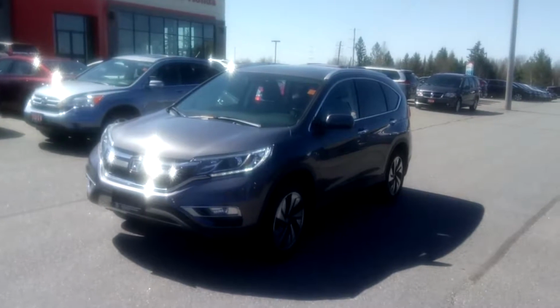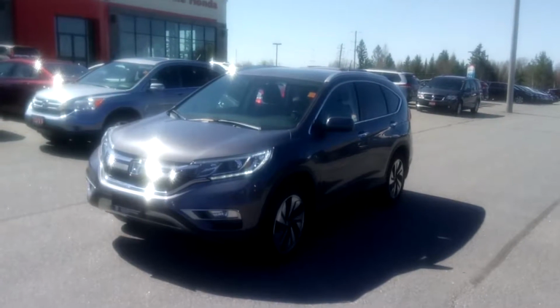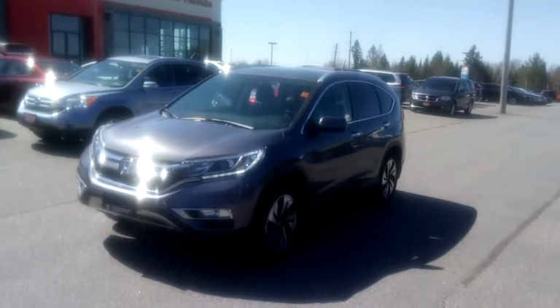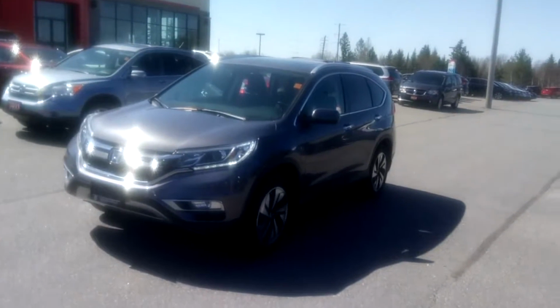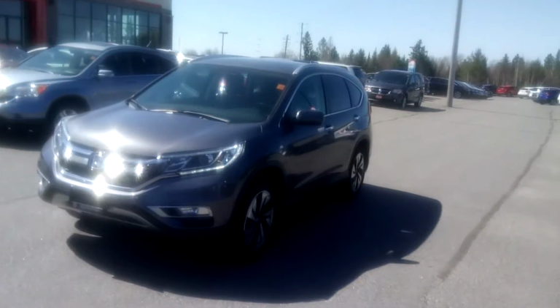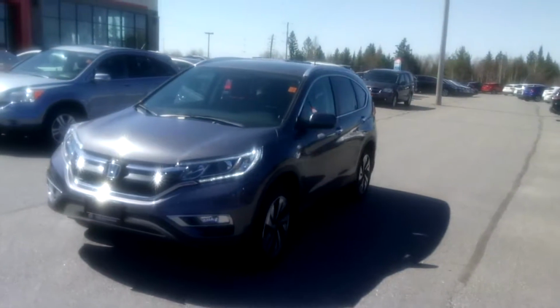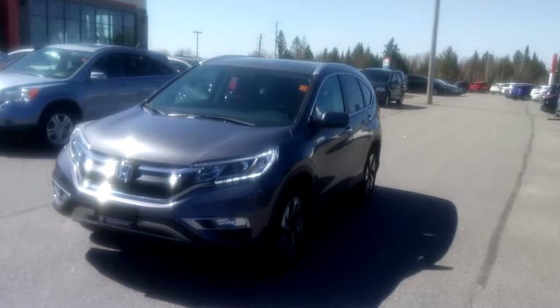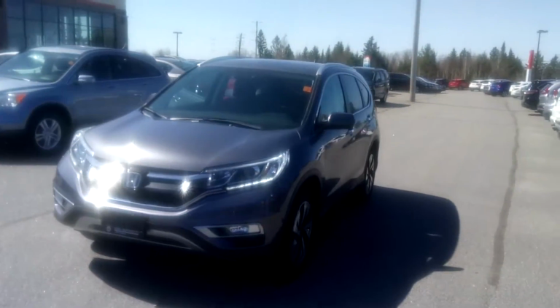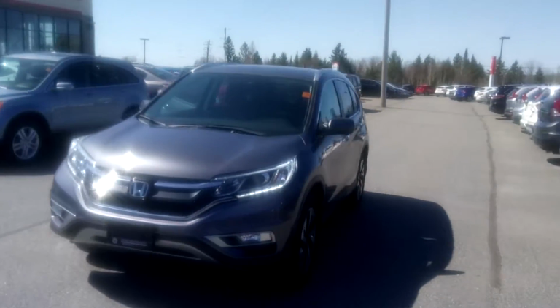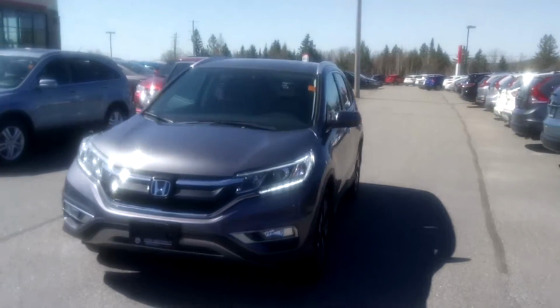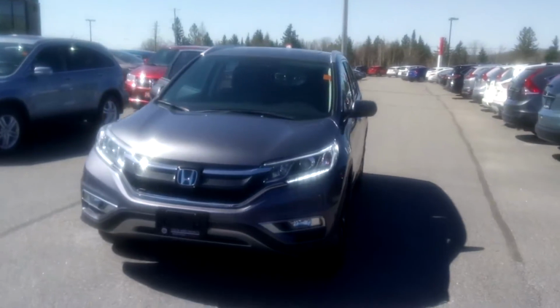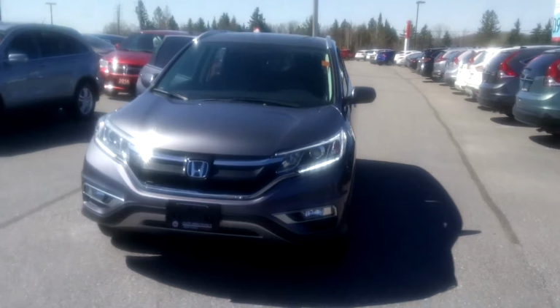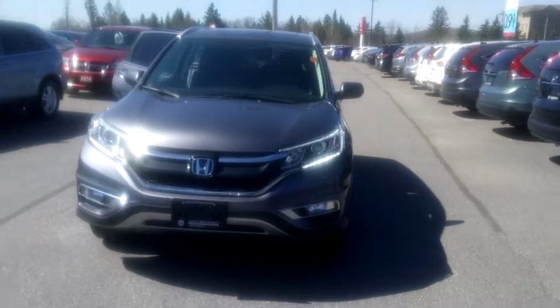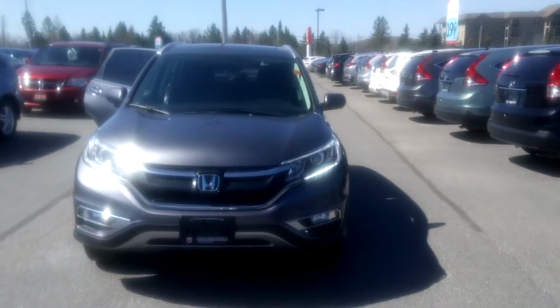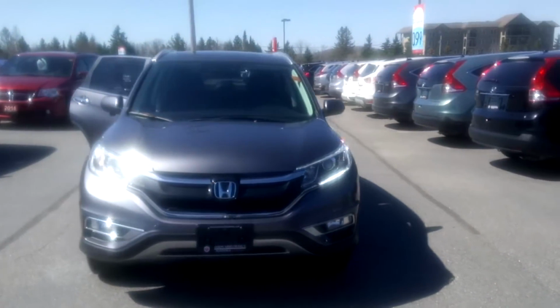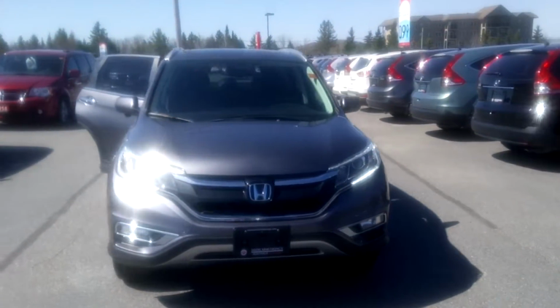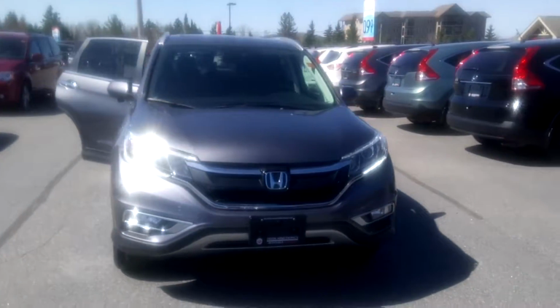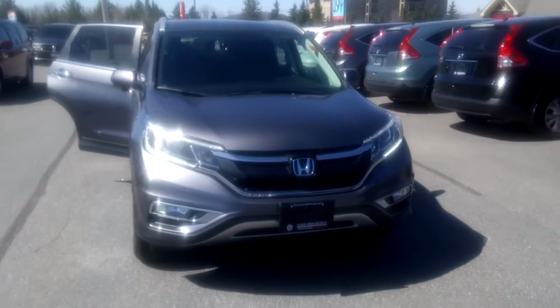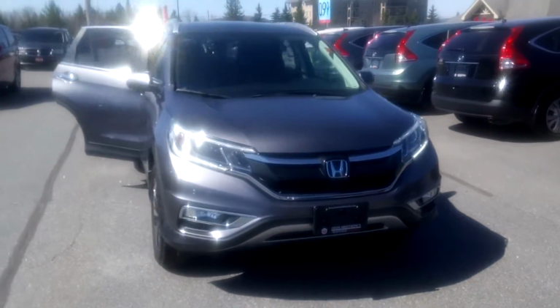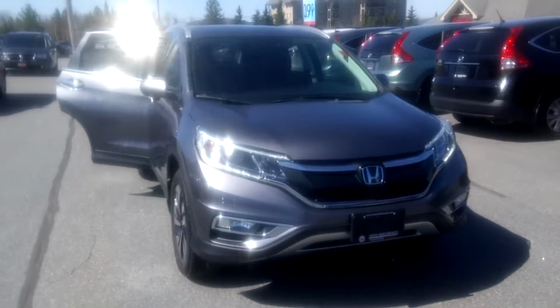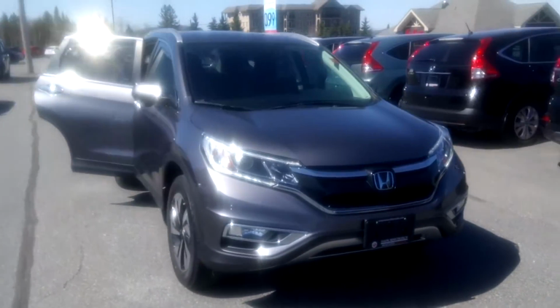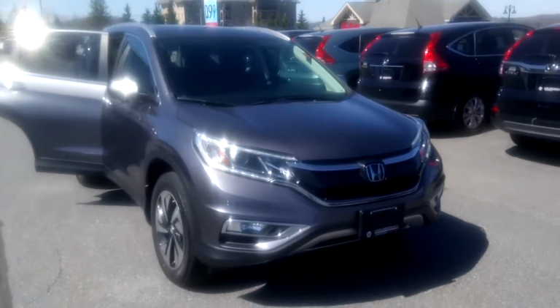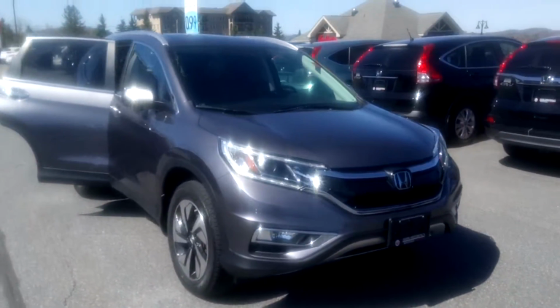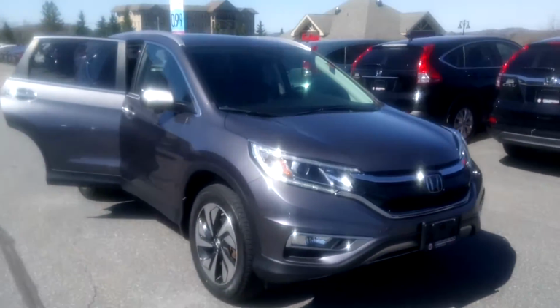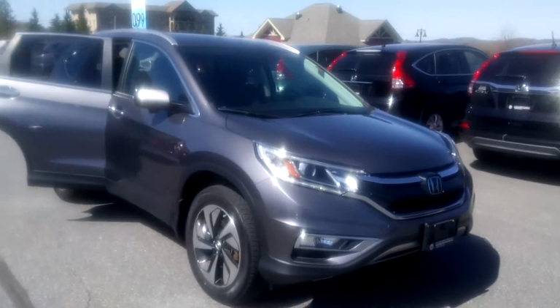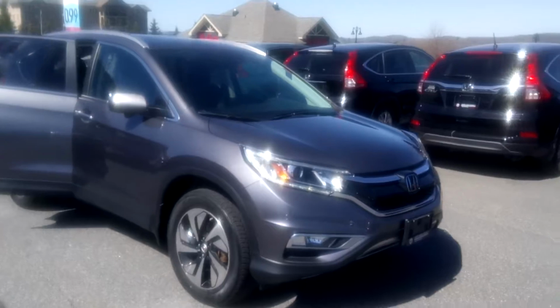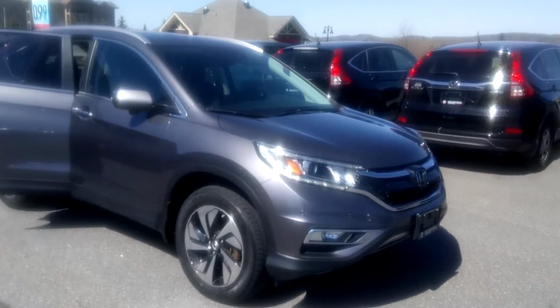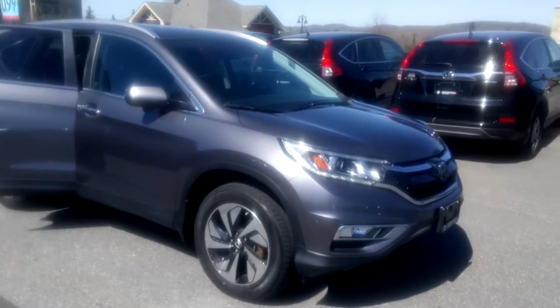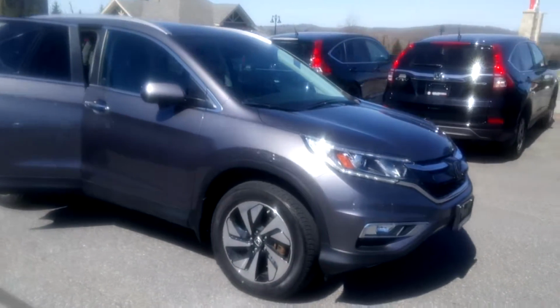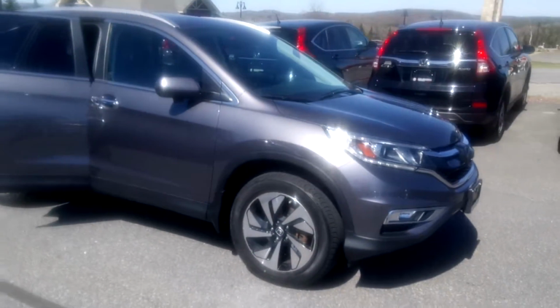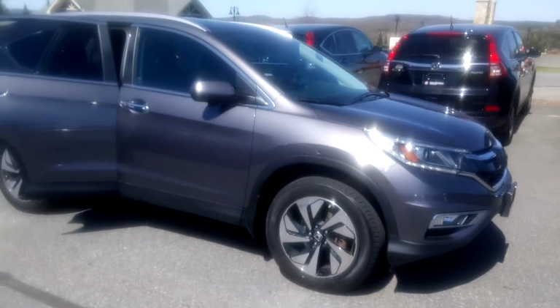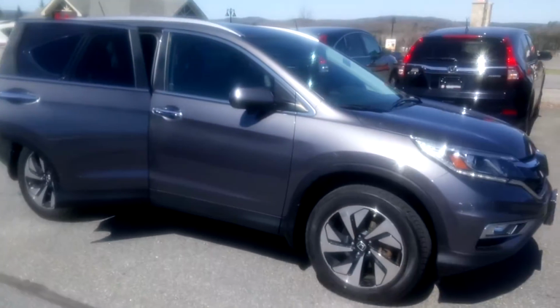Hi, this is Timothy Peden here with Huntsville Honda. Today I have a 2015 Honda CR-V Touring. This is a fully loaded model — gray exterior with a black leather interior.